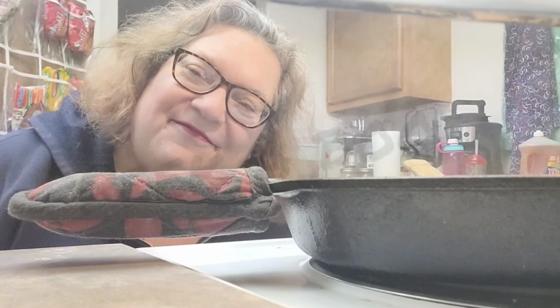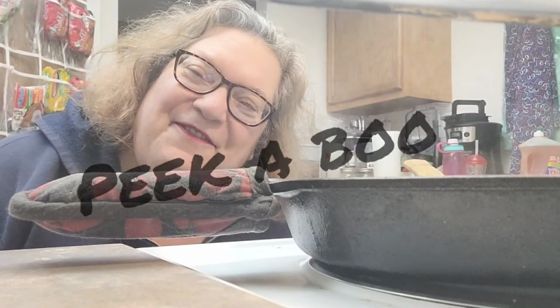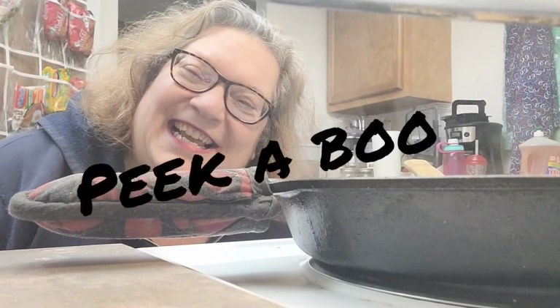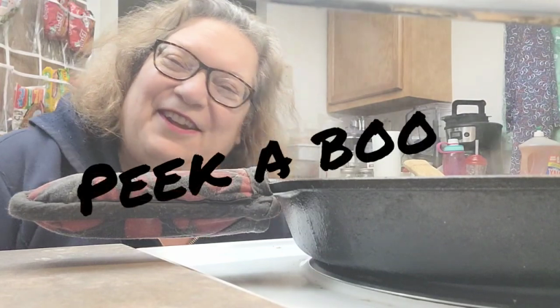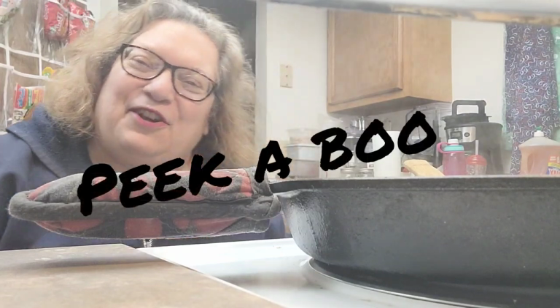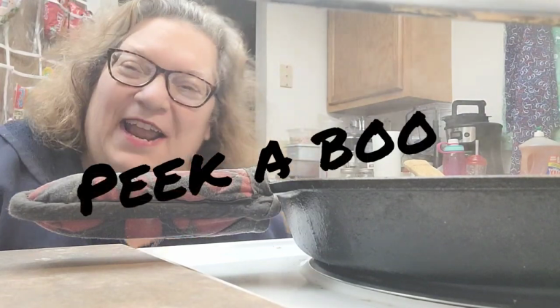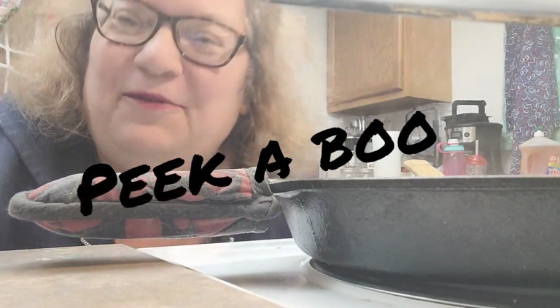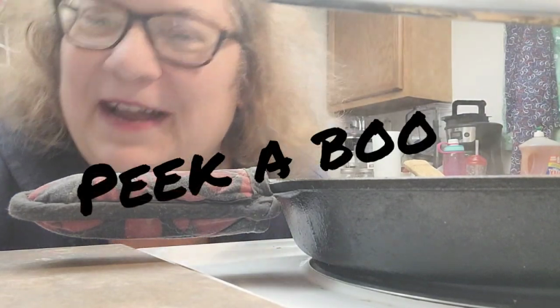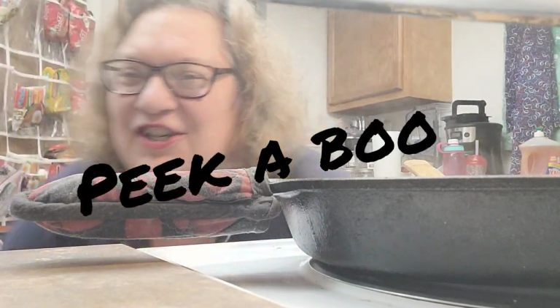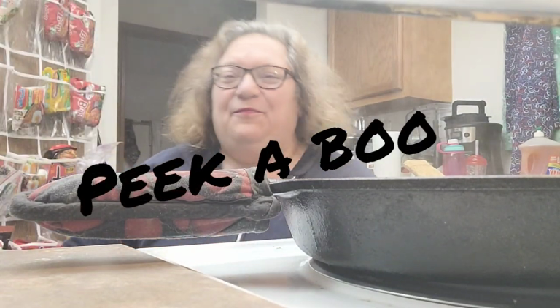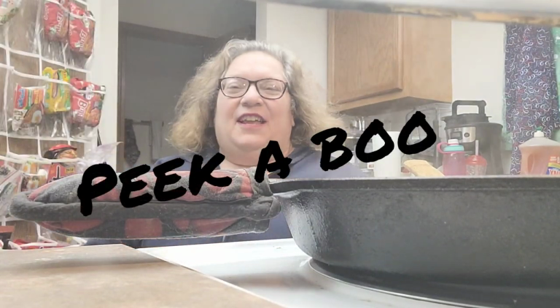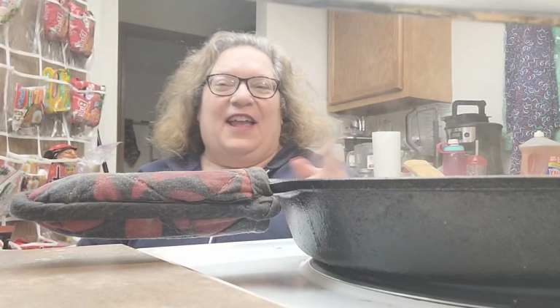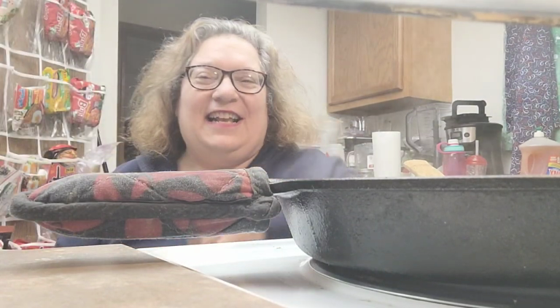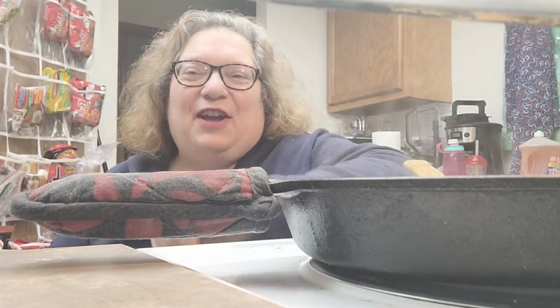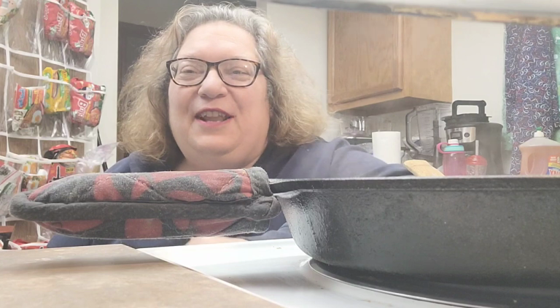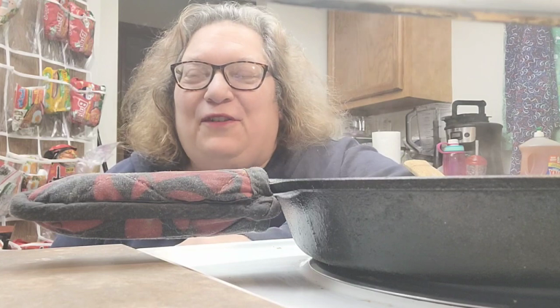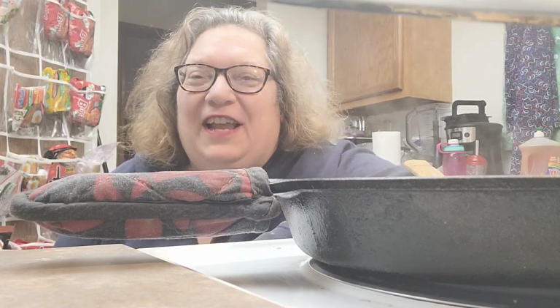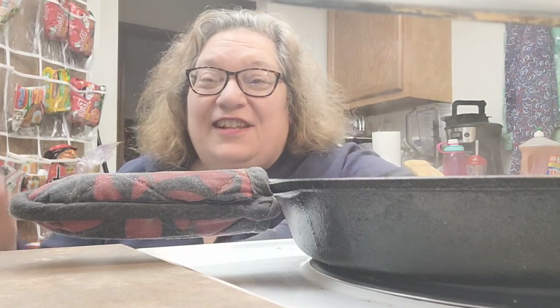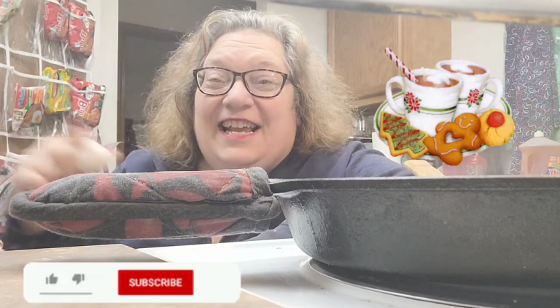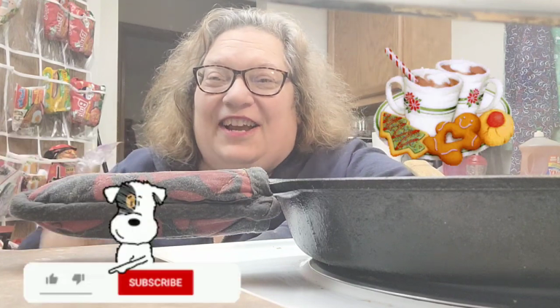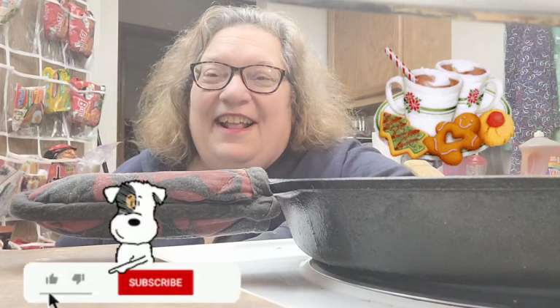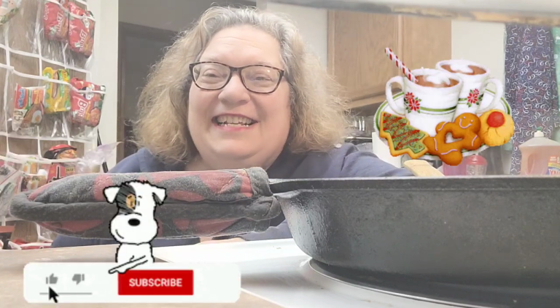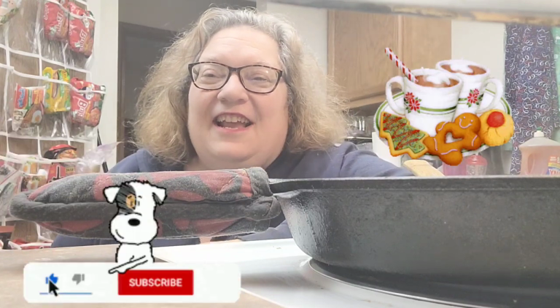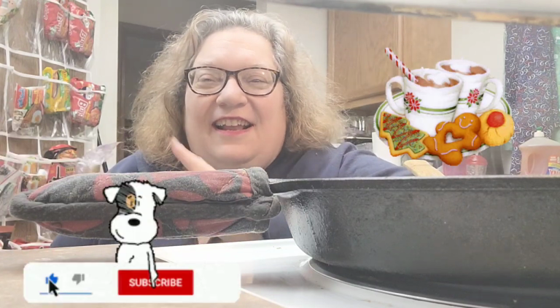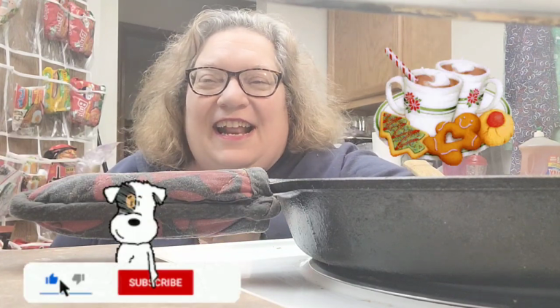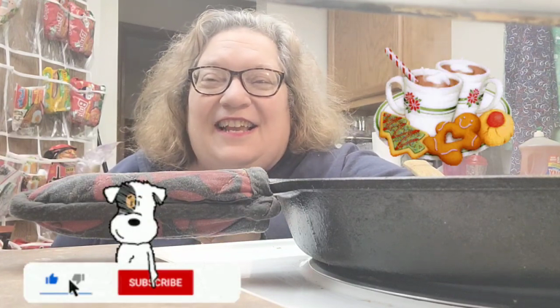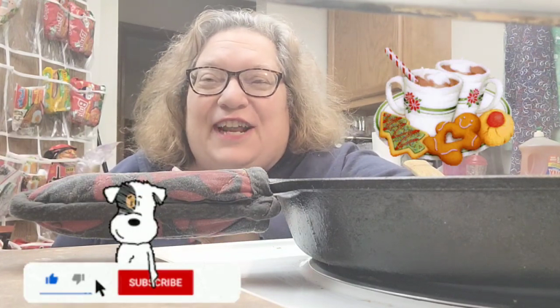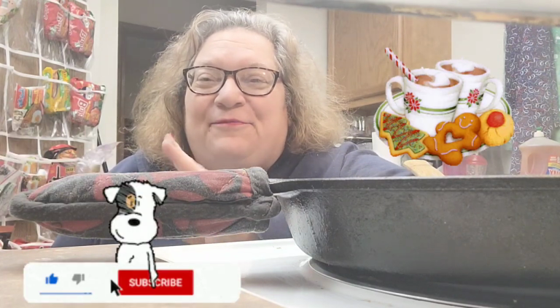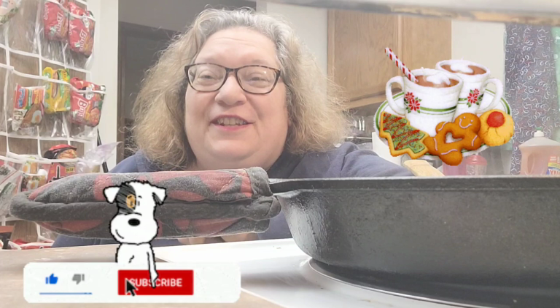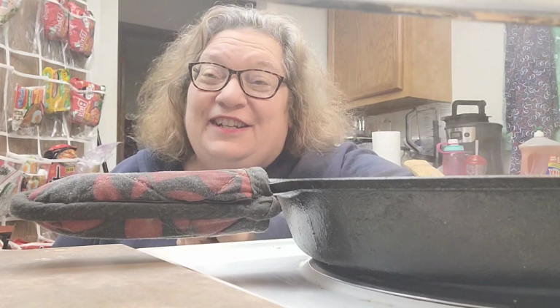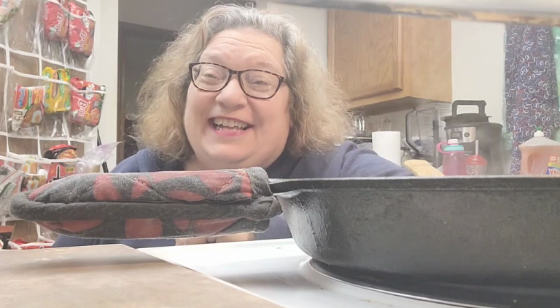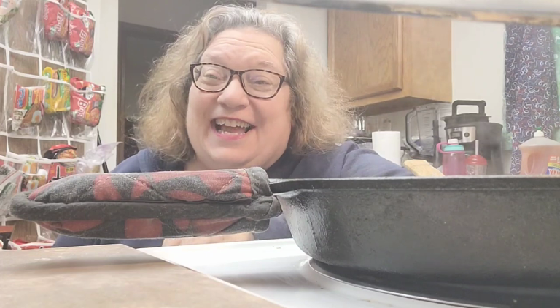Hi everyone, I'm Nancy with Our Treasure Home and welcome back to the channel. If you haven't liked, subscribed, ring that bell for notifications, and check out our links and Anastasia's channel because she really likes that.